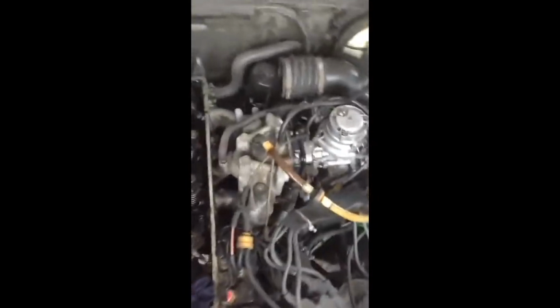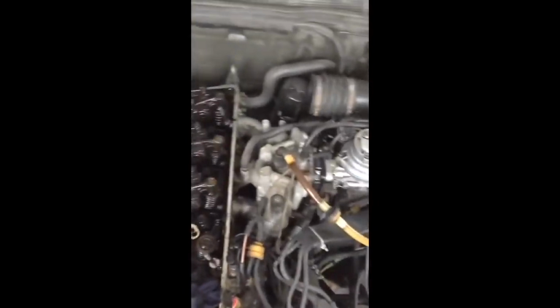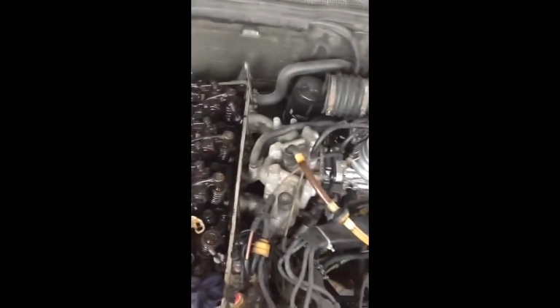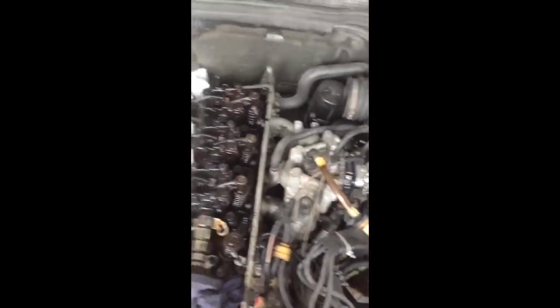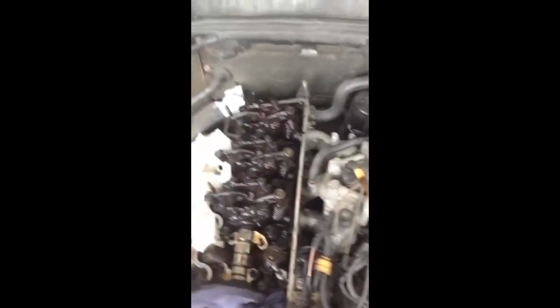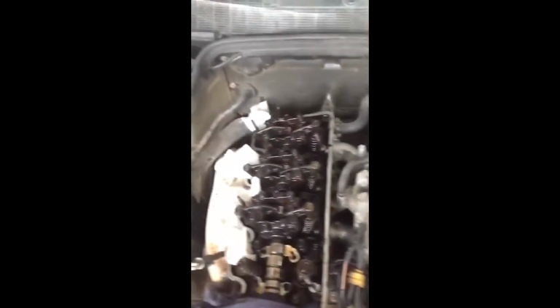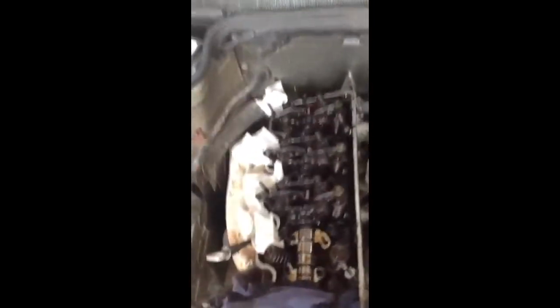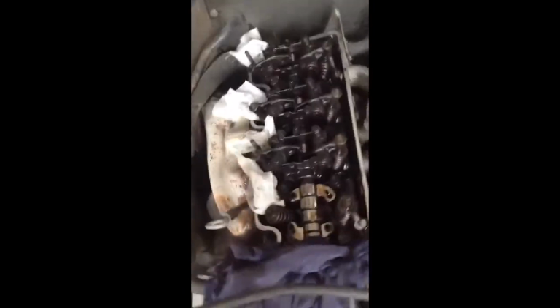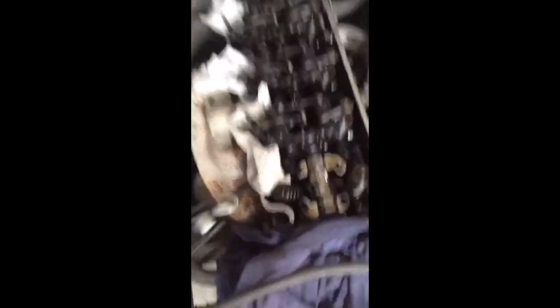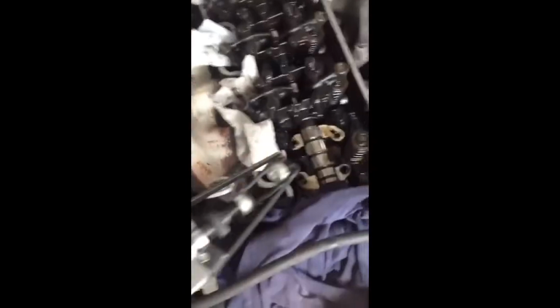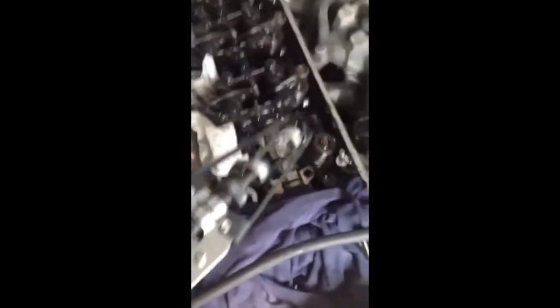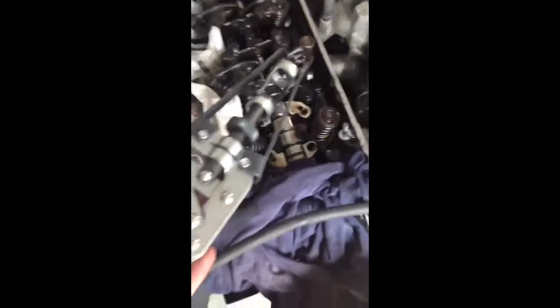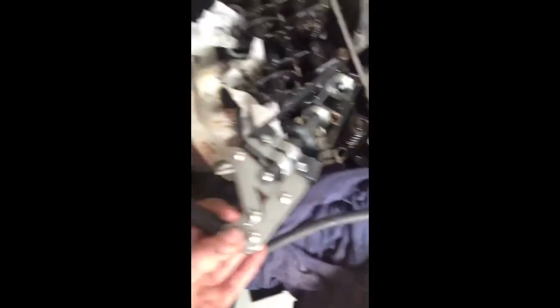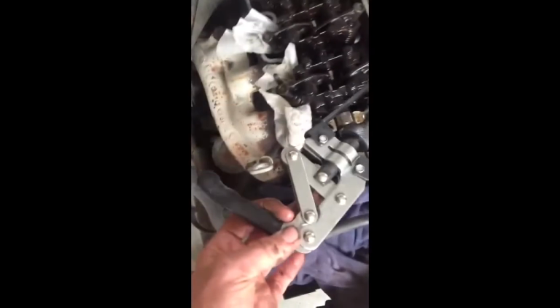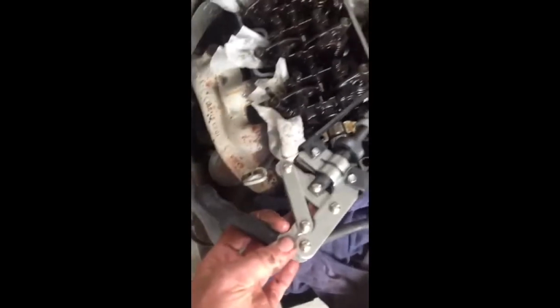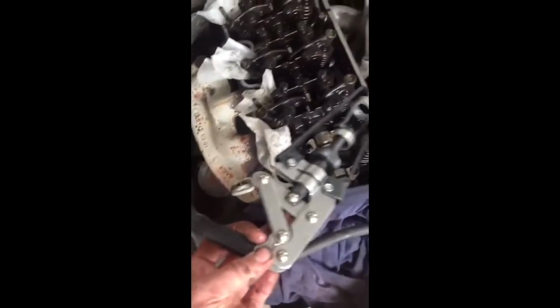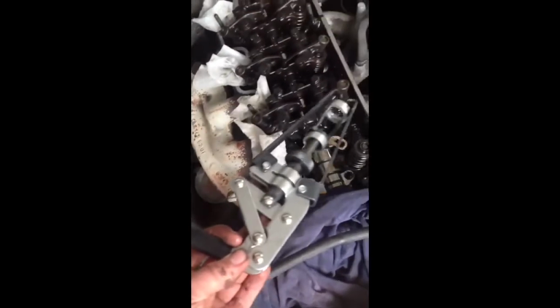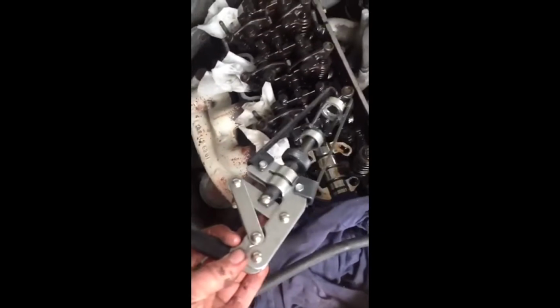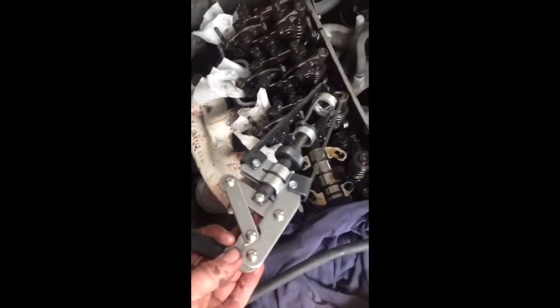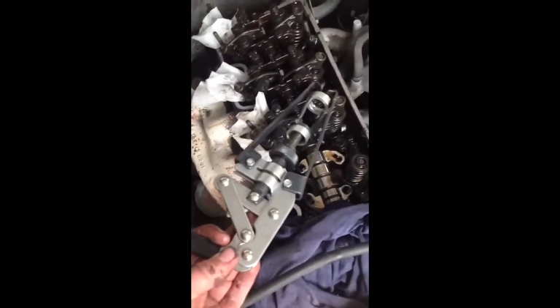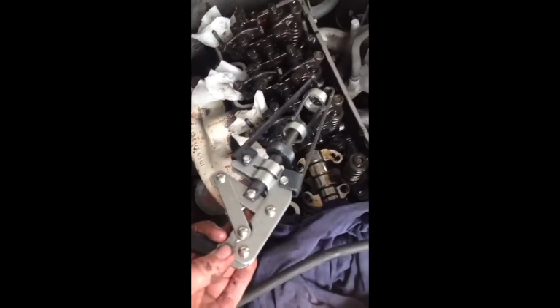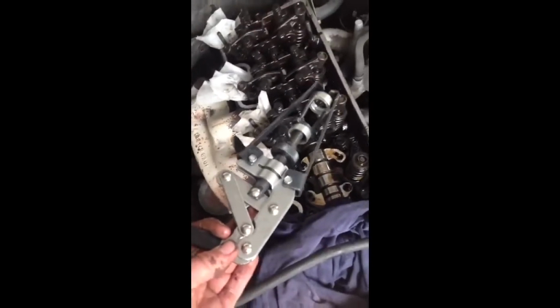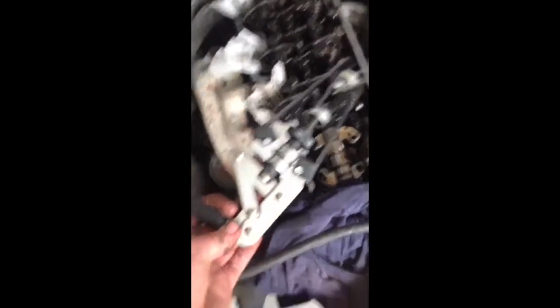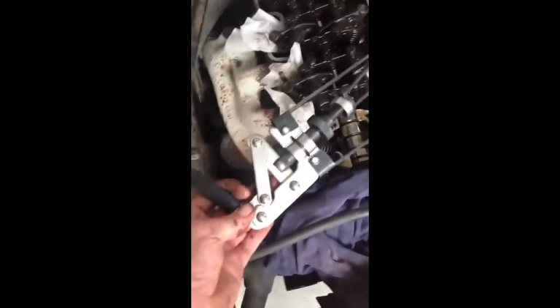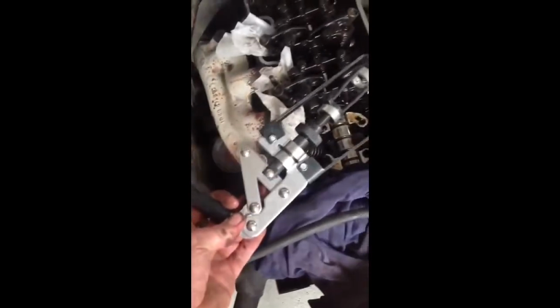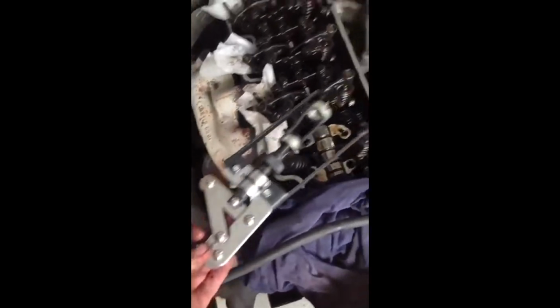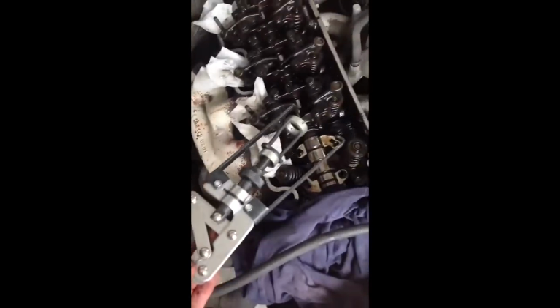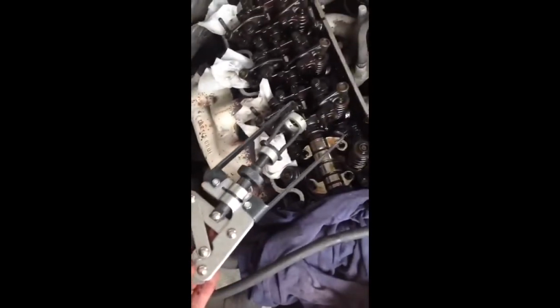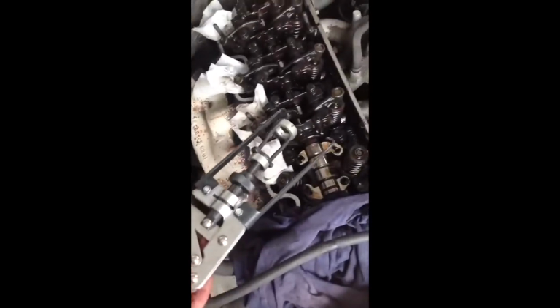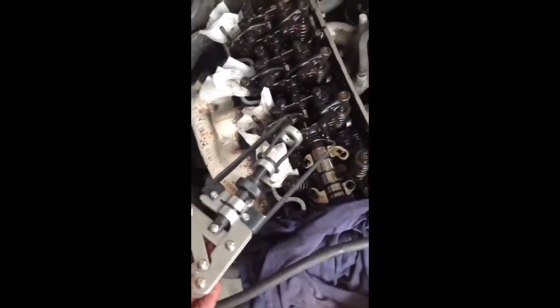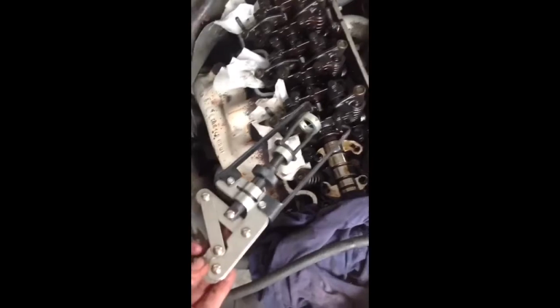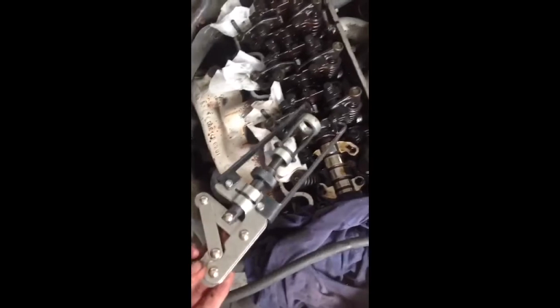I also ordered a valve spring compressor on eBay — it was about 30 euros and it works very well.